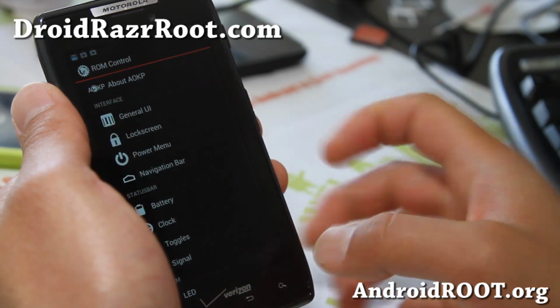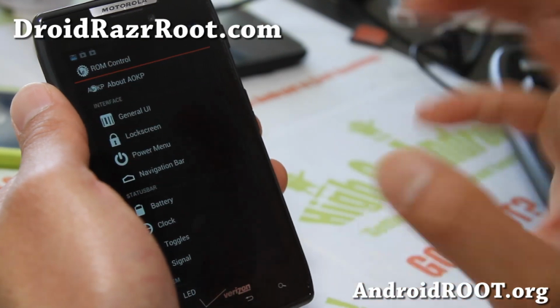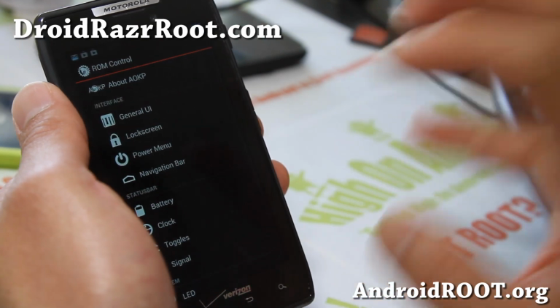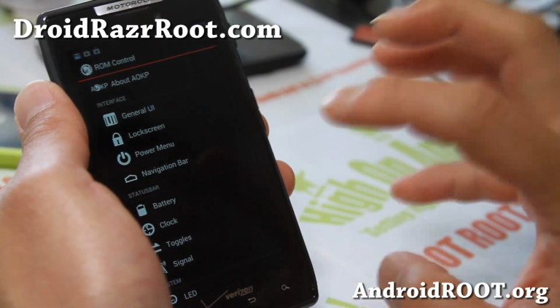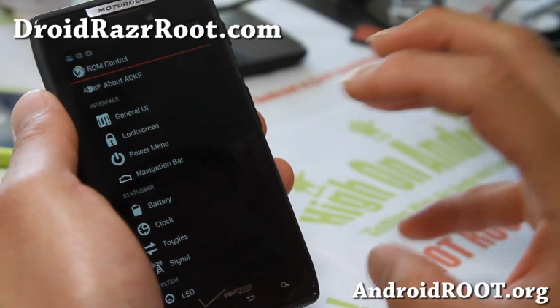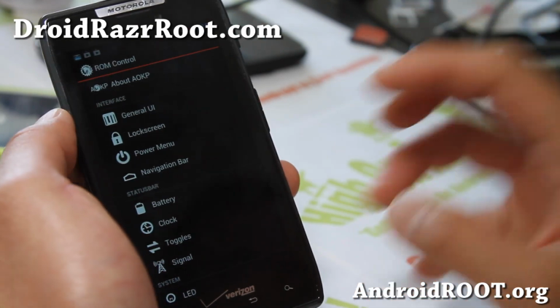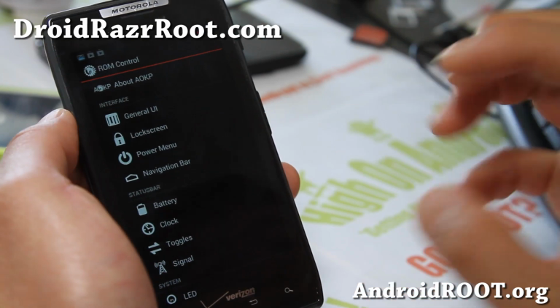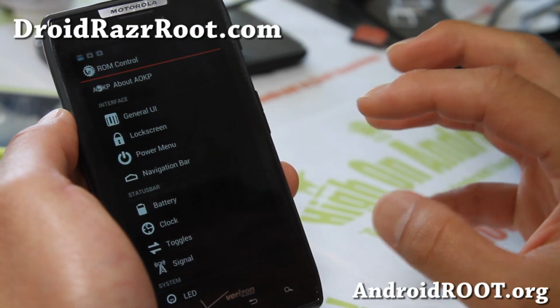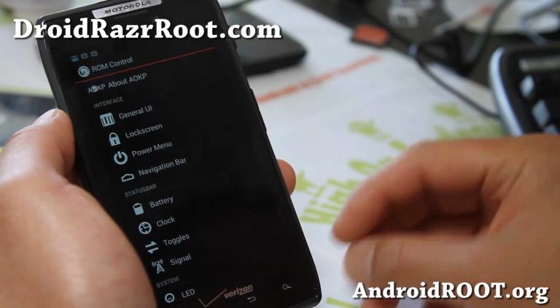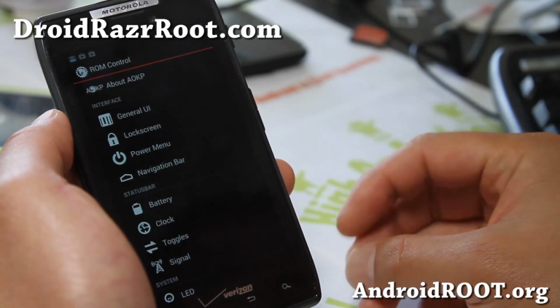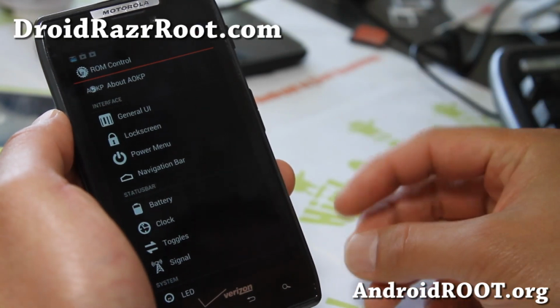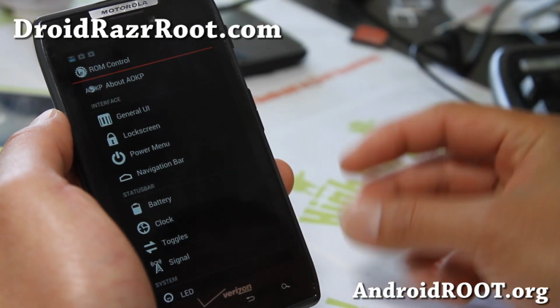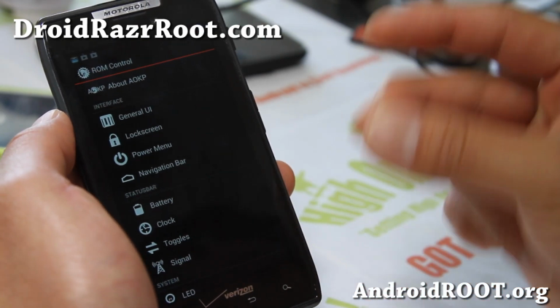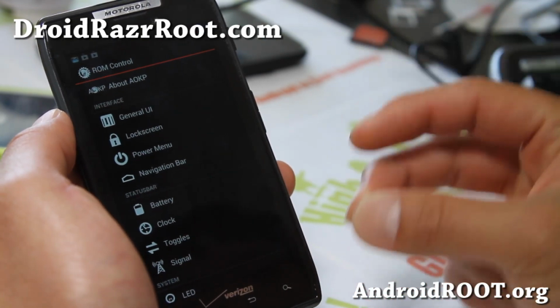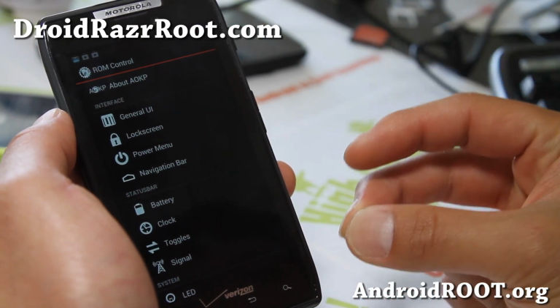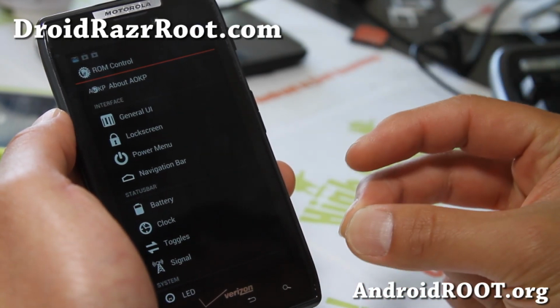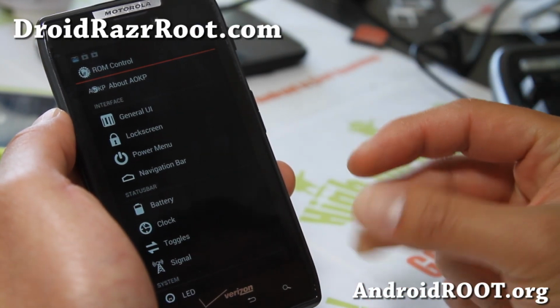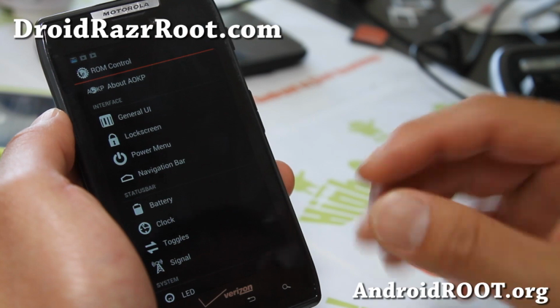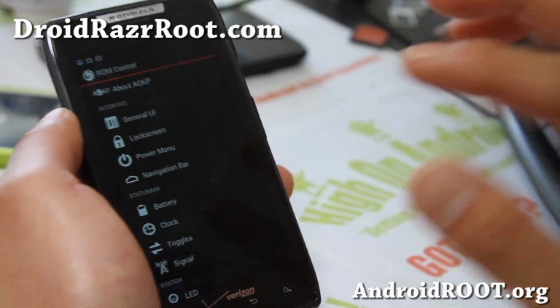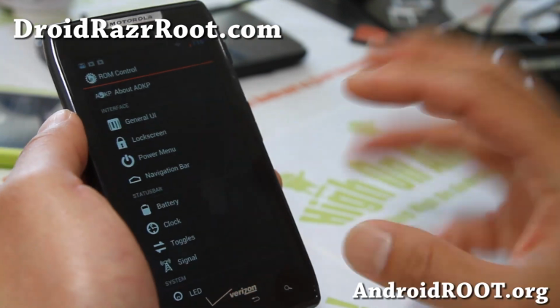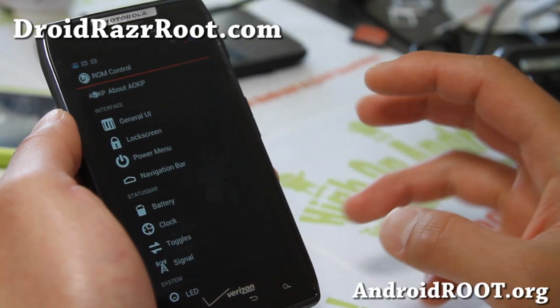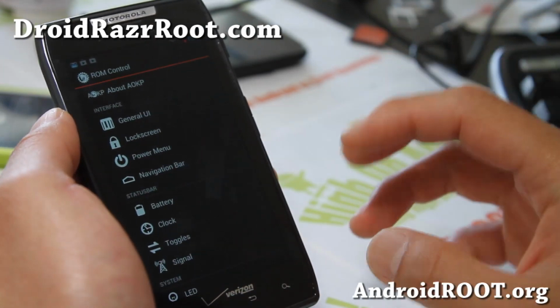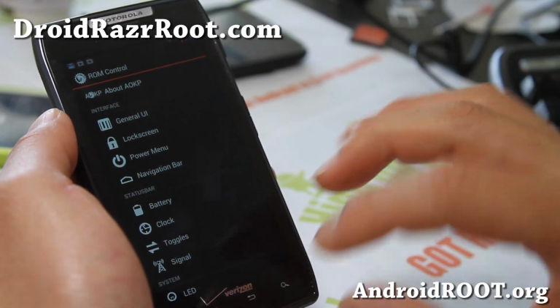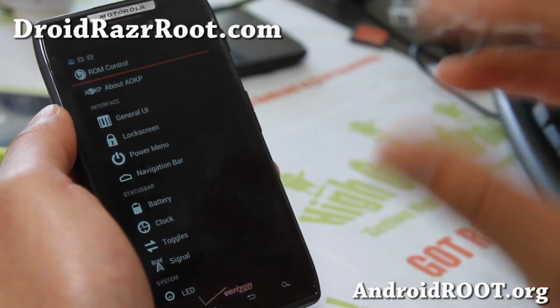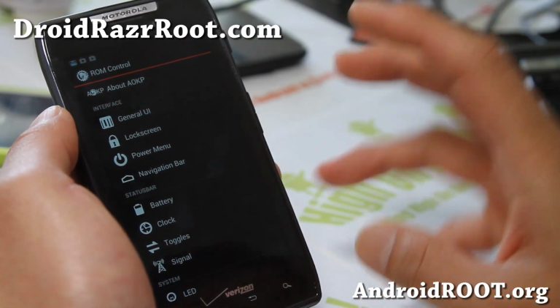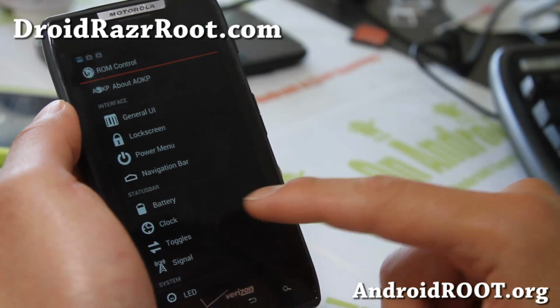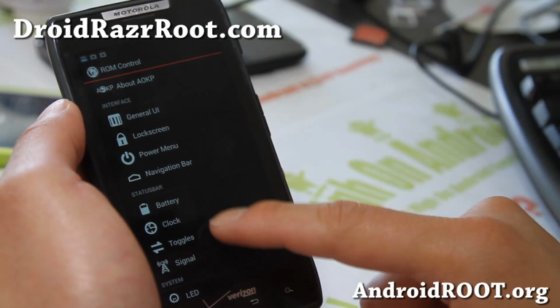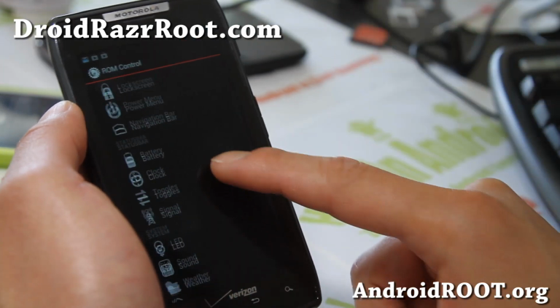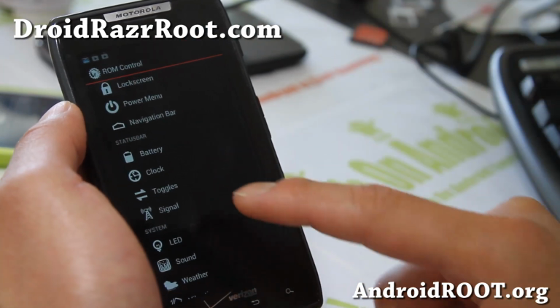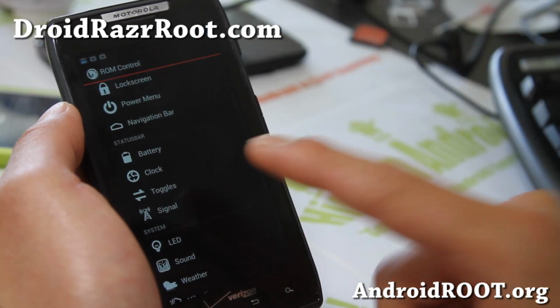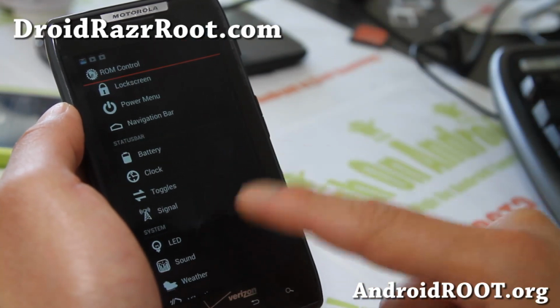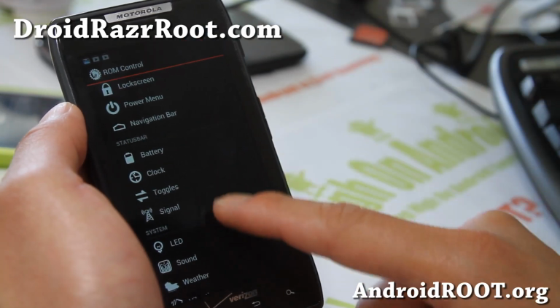It's a fully AOKP ROM with TouchWiz UX running — I've never seen something like this even on the Galaxy S3, but it's available now.